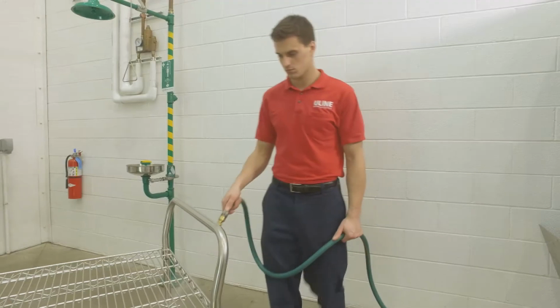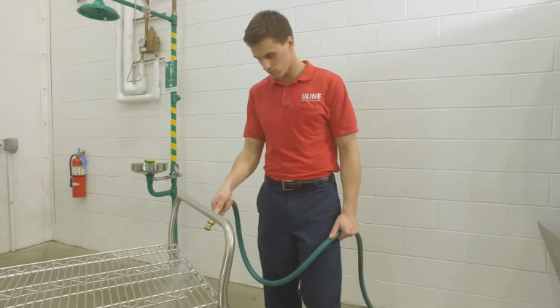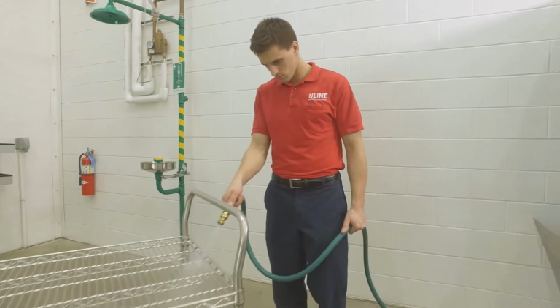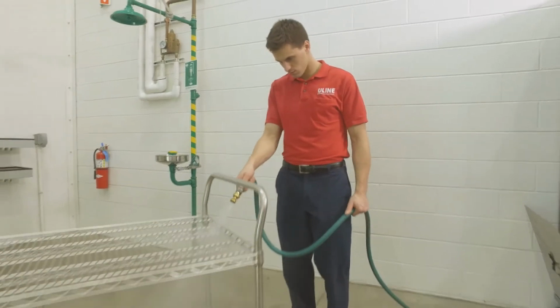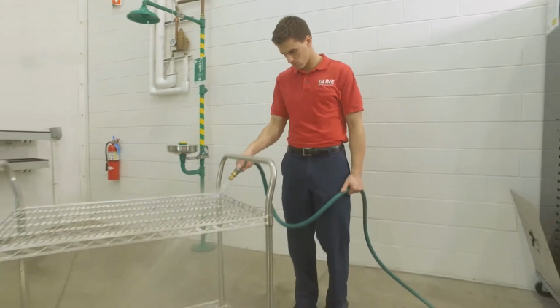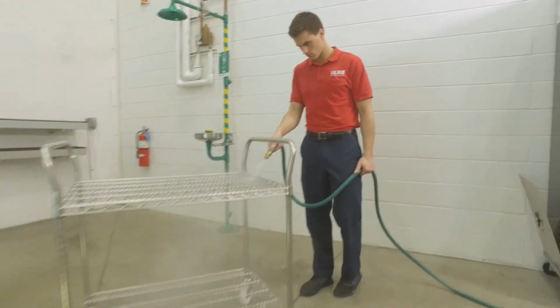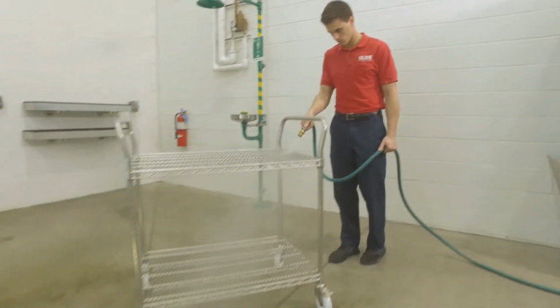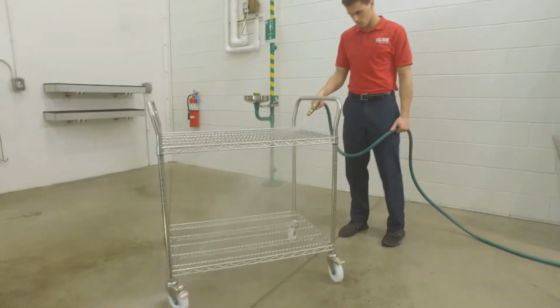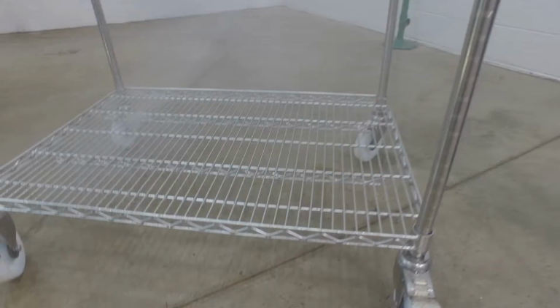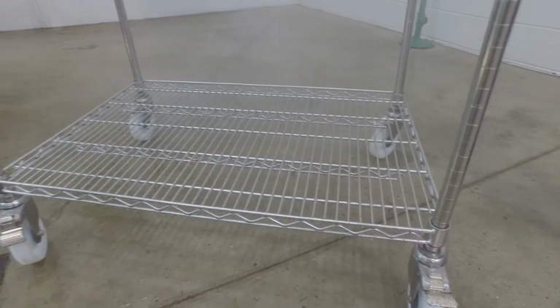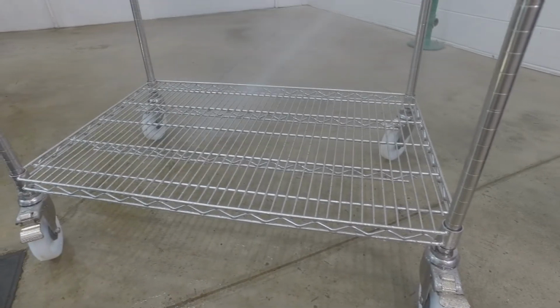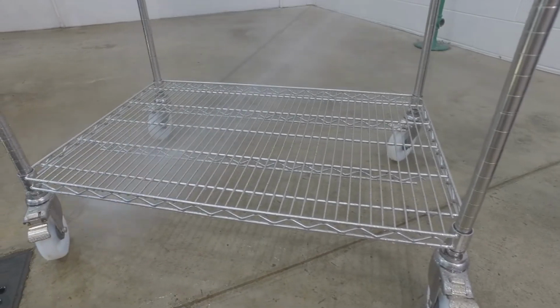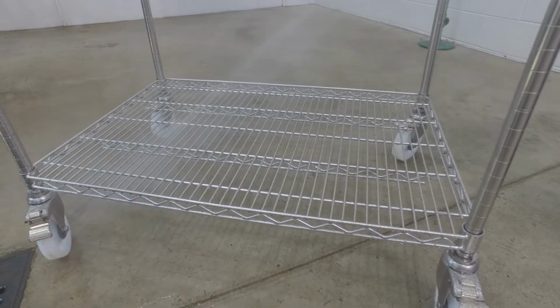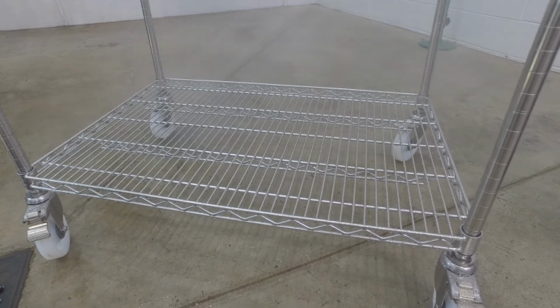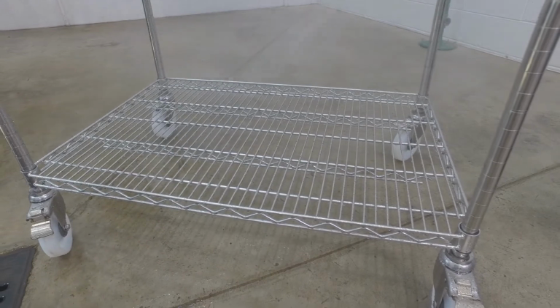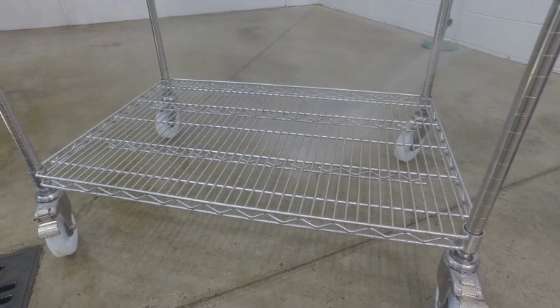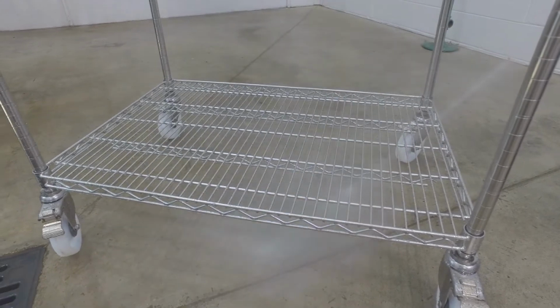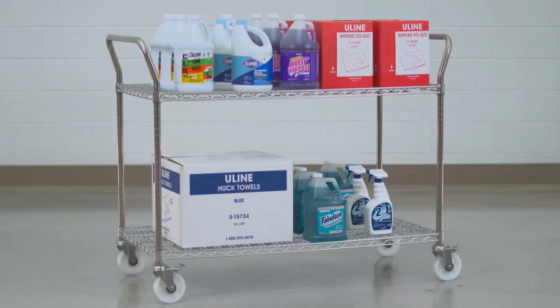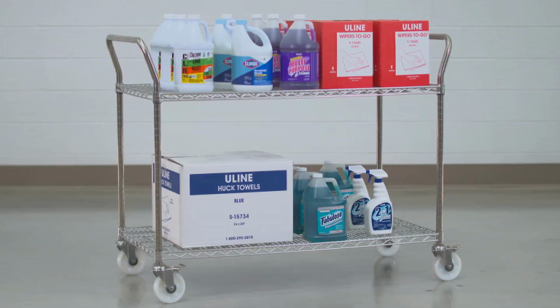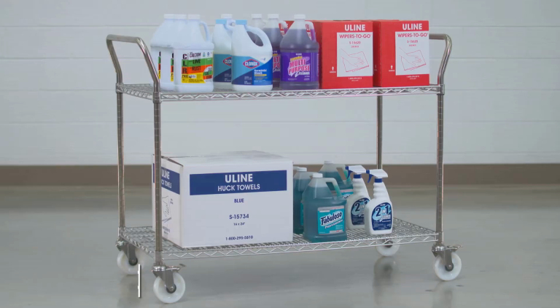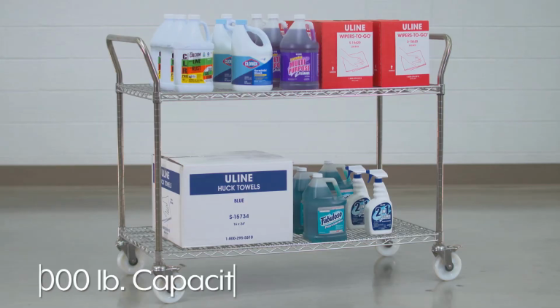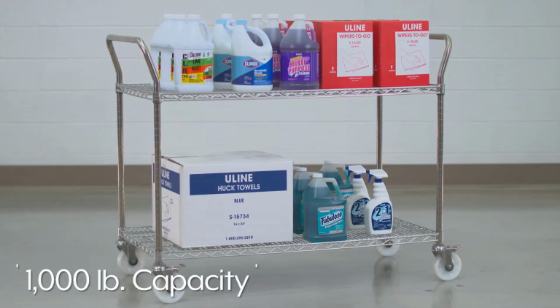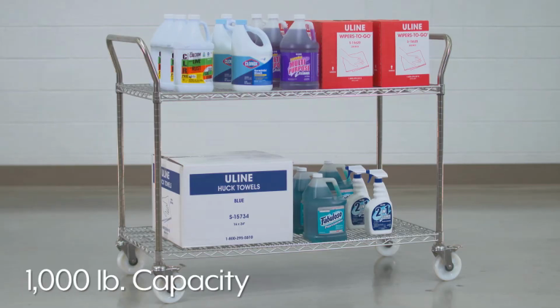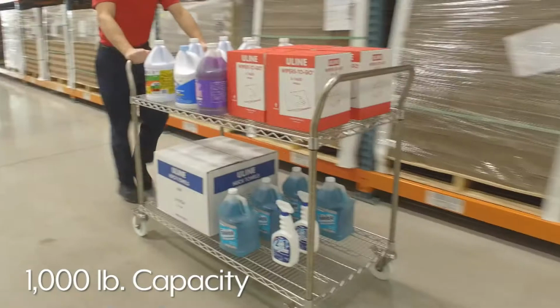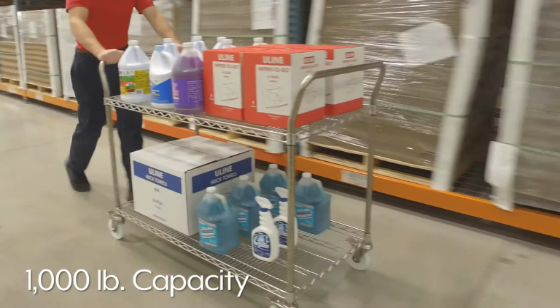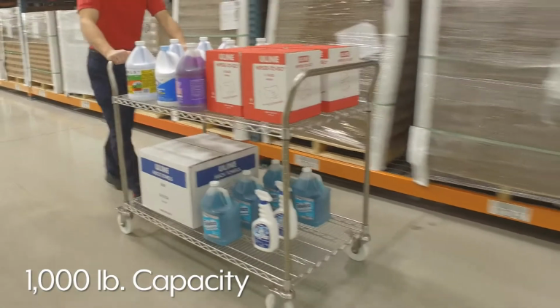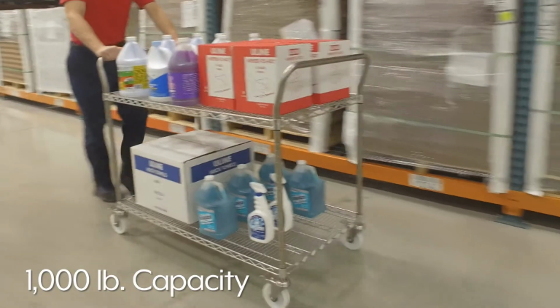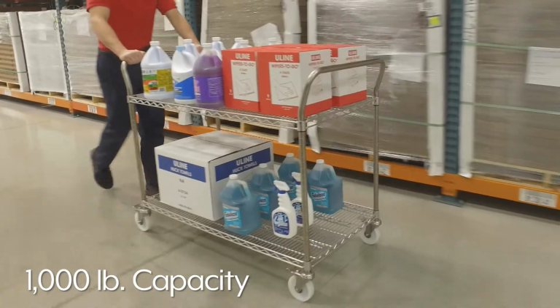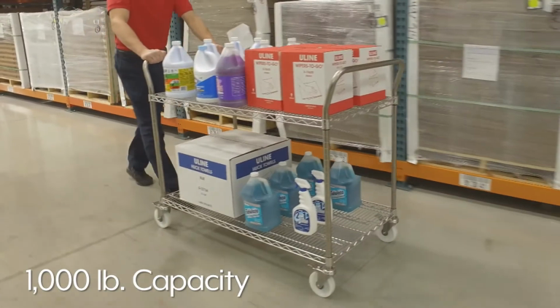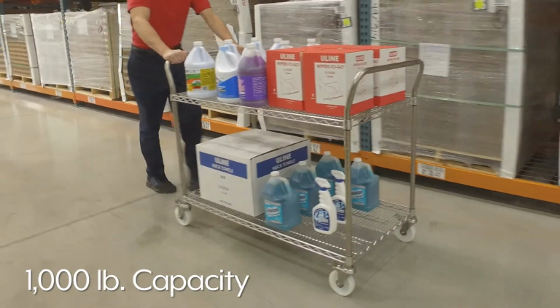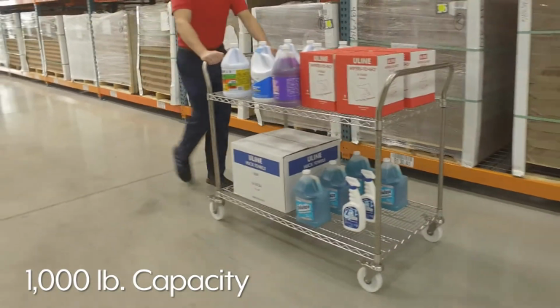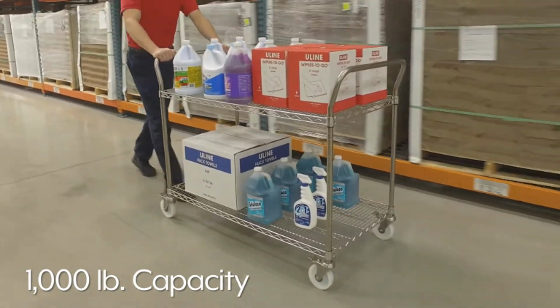Stainless steel wire carts can withstand frequent wash downs after moving corrosive materials, liquids, and medical supplies. With a heavy-duty 1,000-pound capacity, stainless steel wire carts easily transport your heaviest loads.